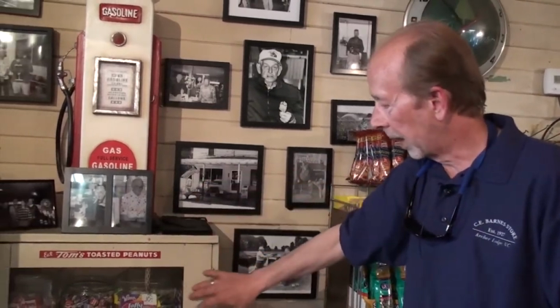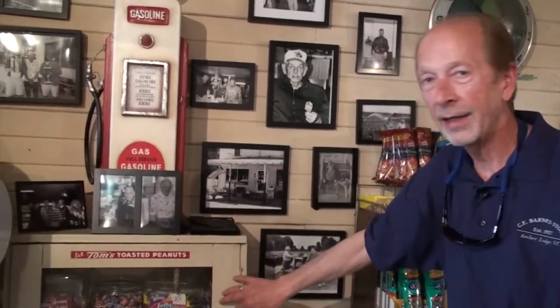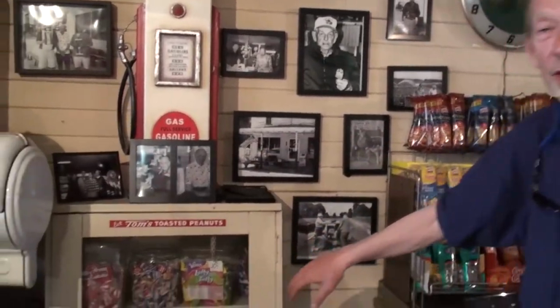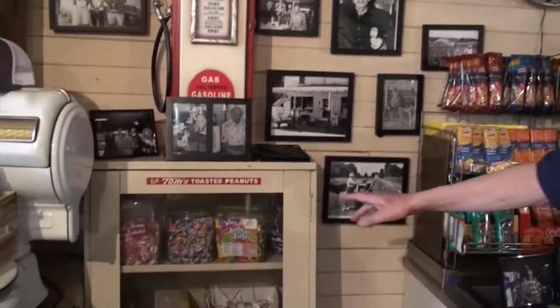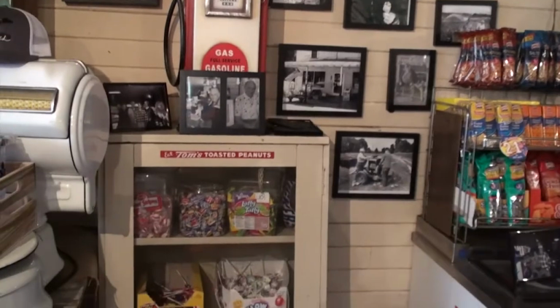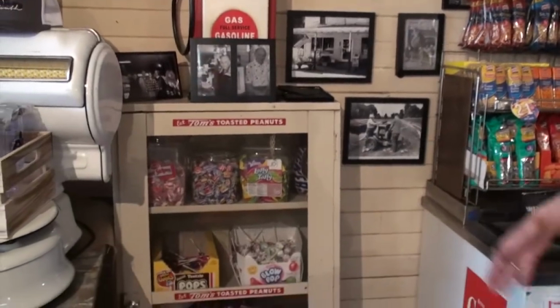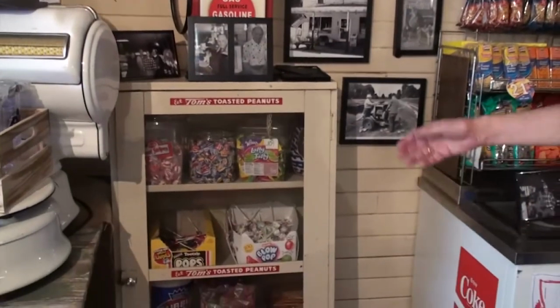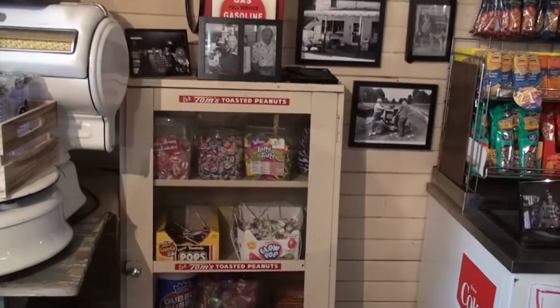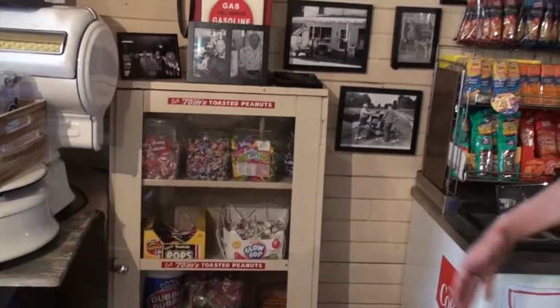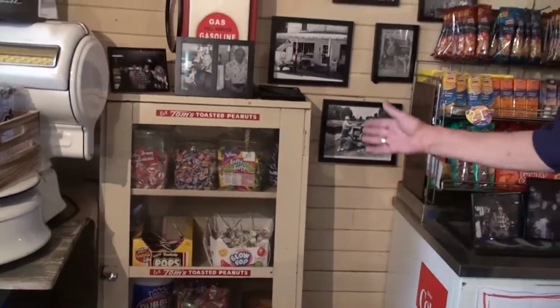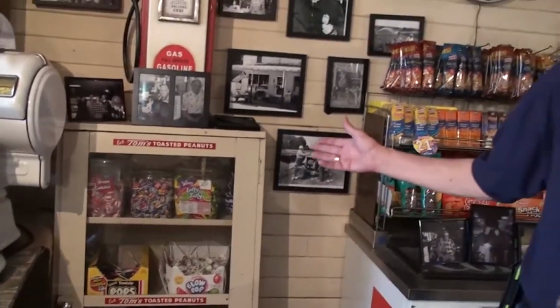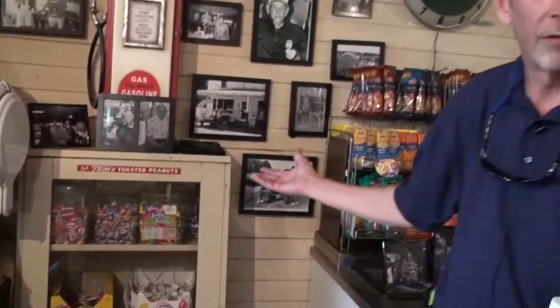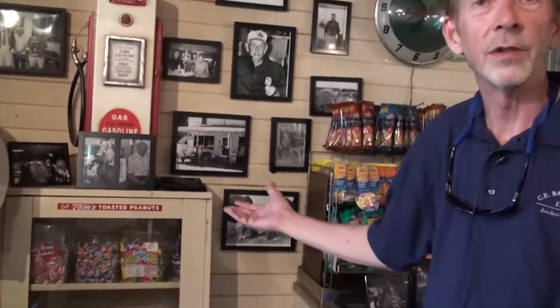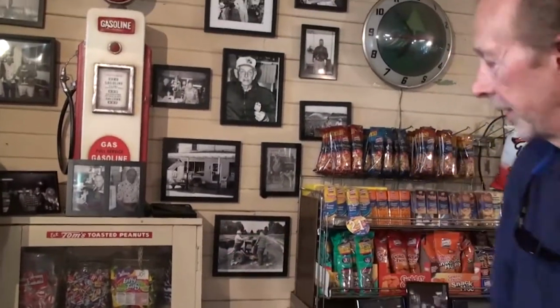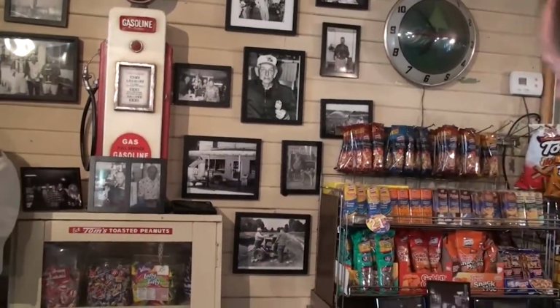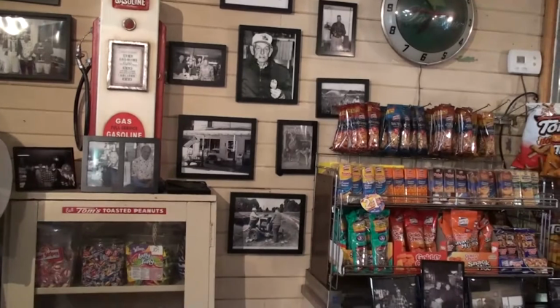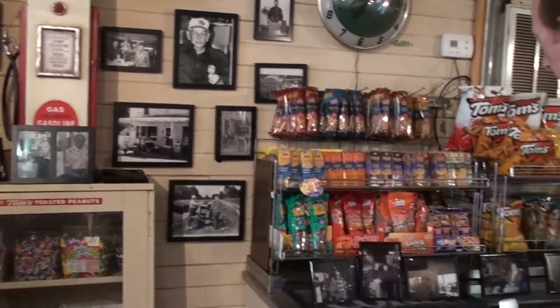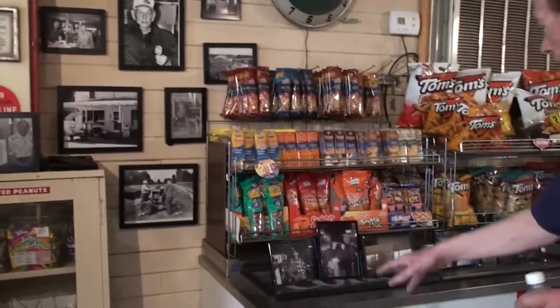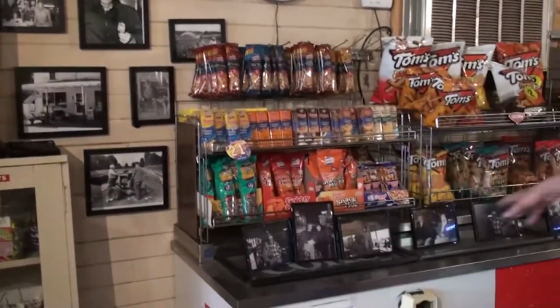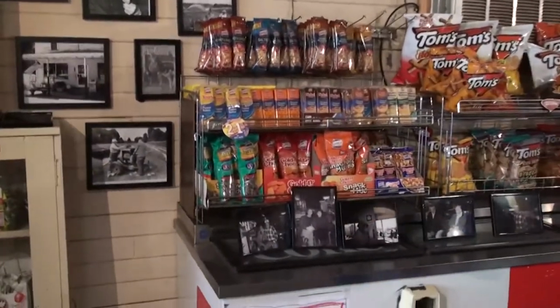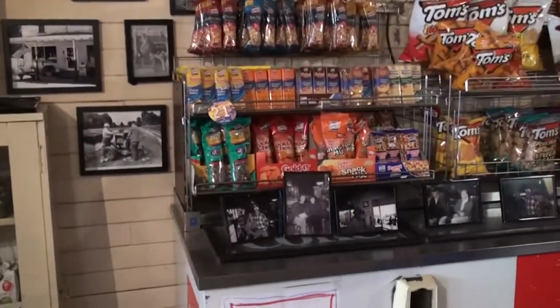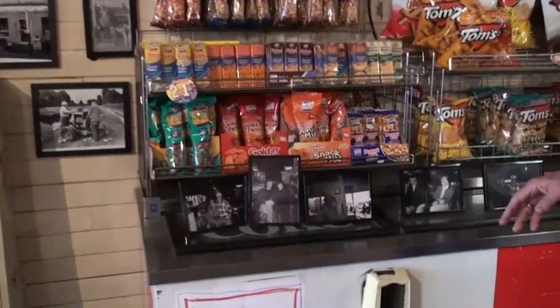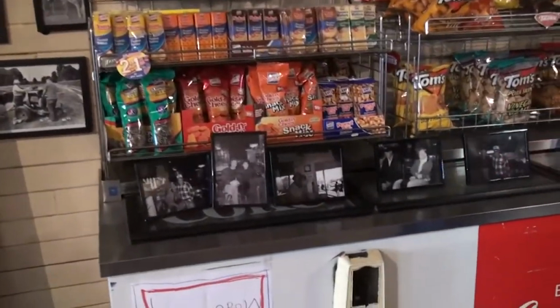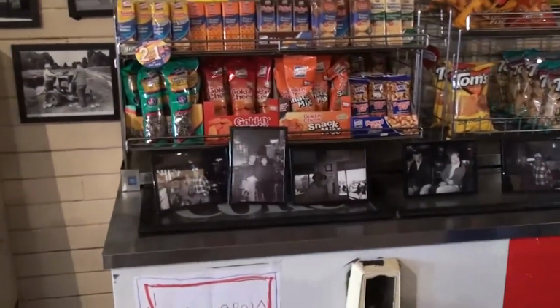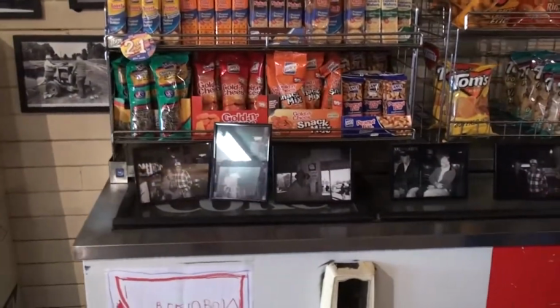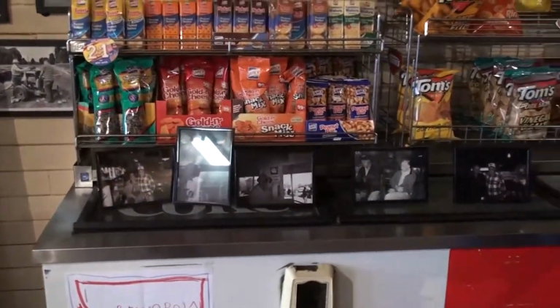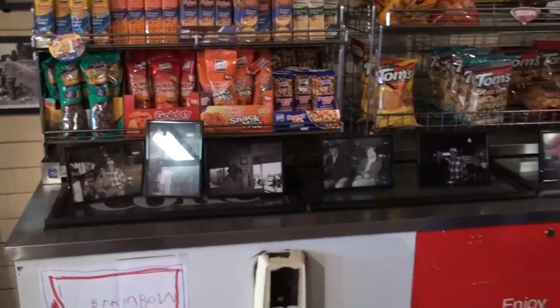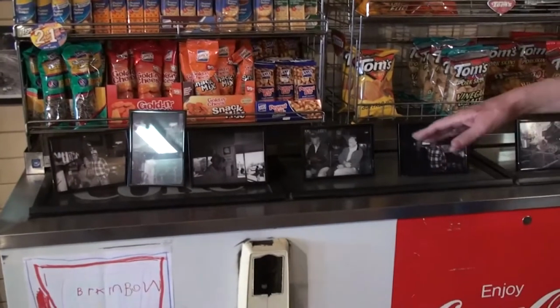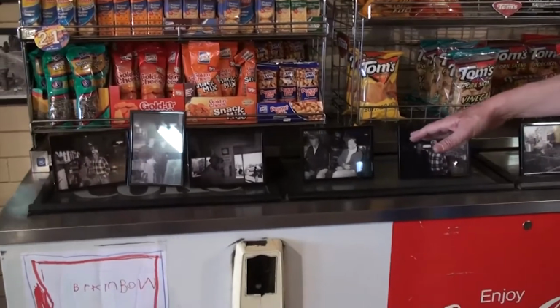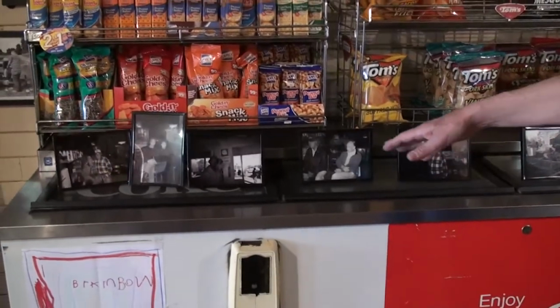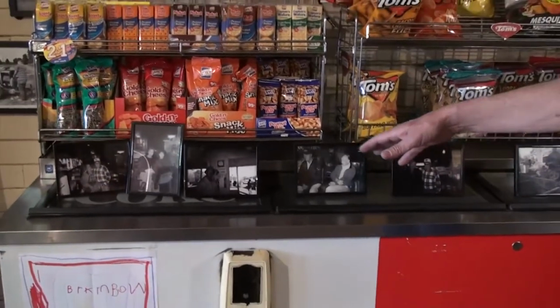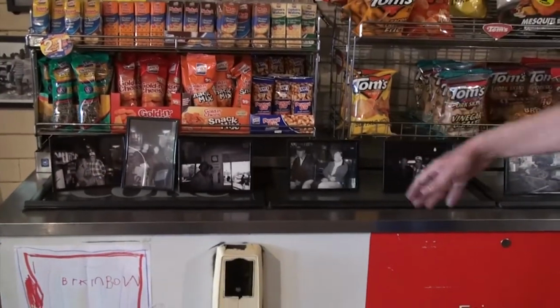Old candy case here — Tom's candy case. The kids have been in here and got candy out after 40 or 50 years maybe. There are a lot more pictures here — too many to mention personally — but a lot of pictures of friends and family.